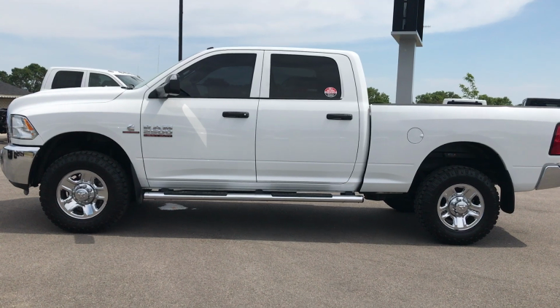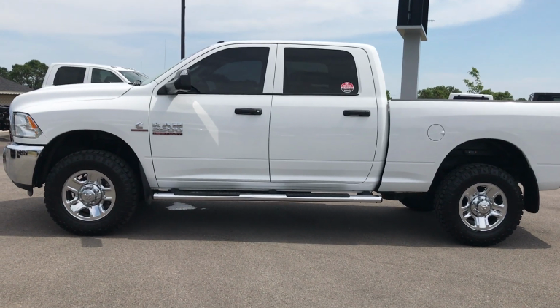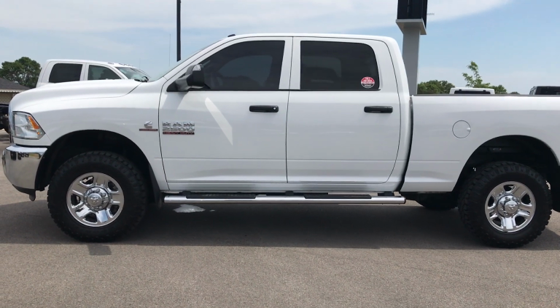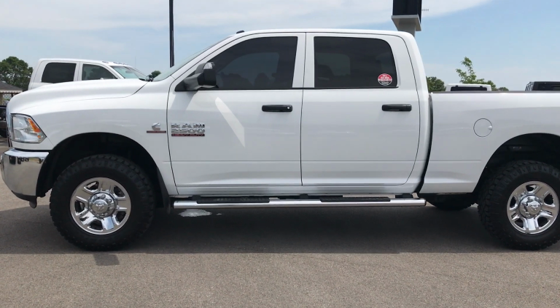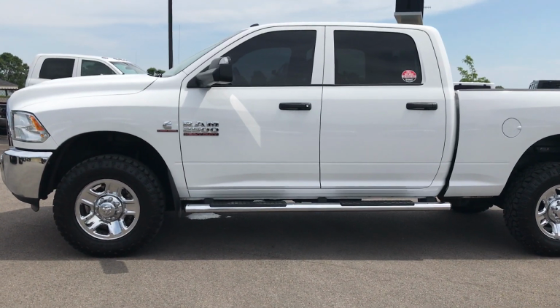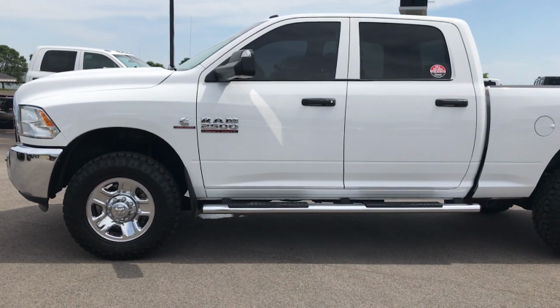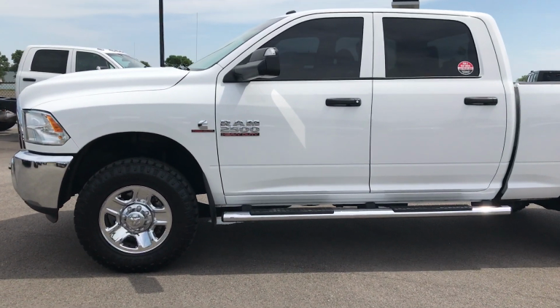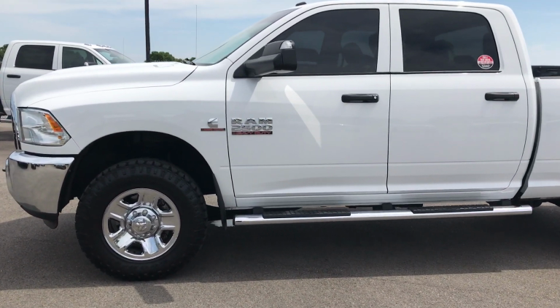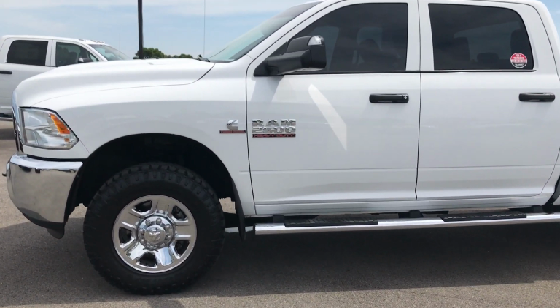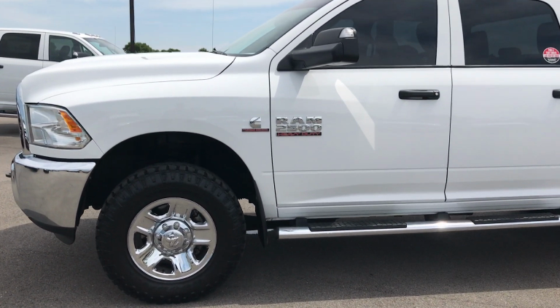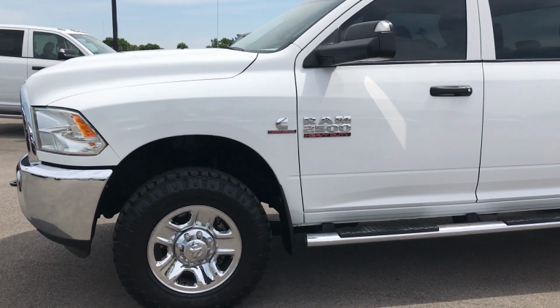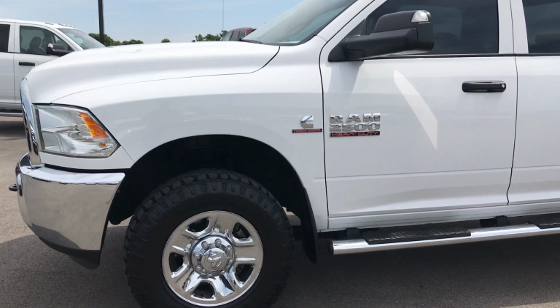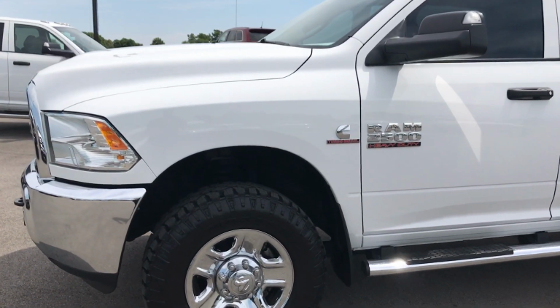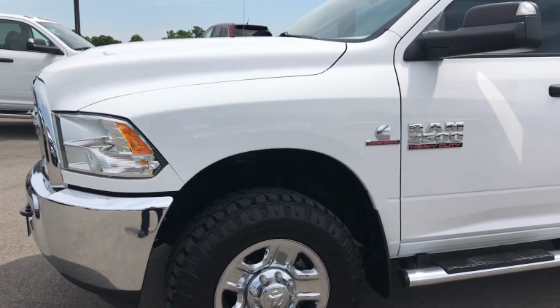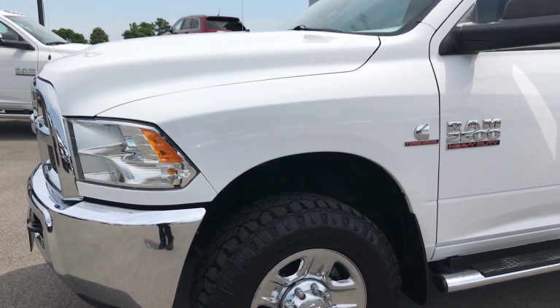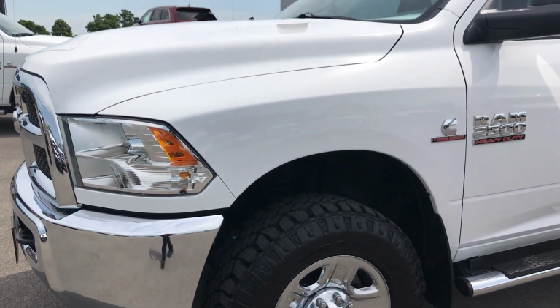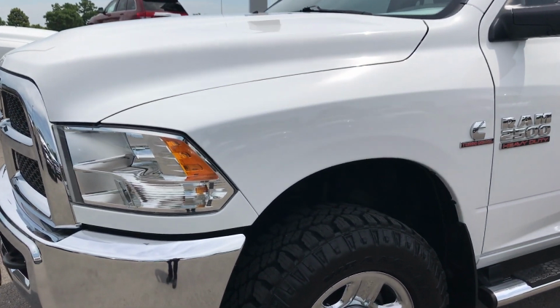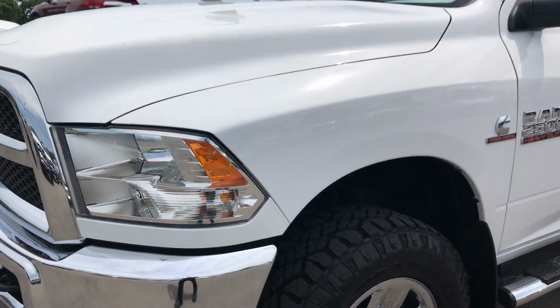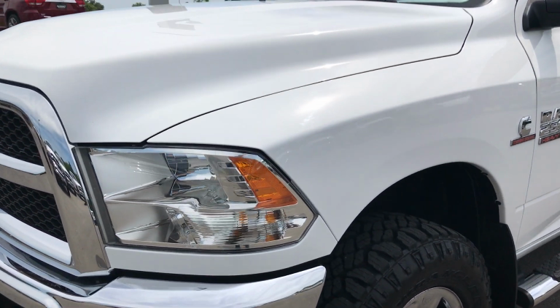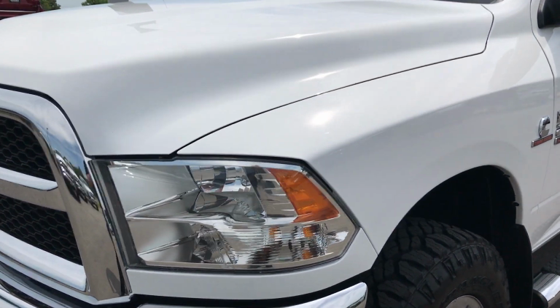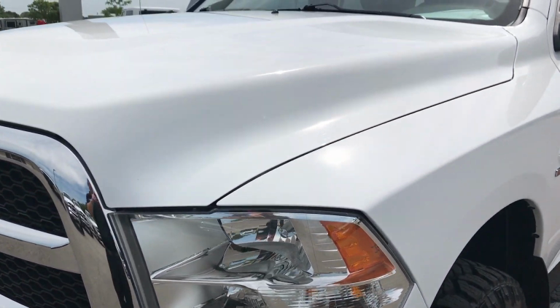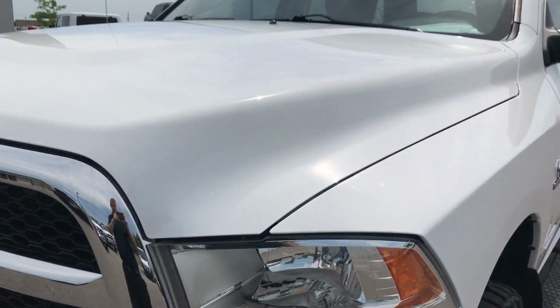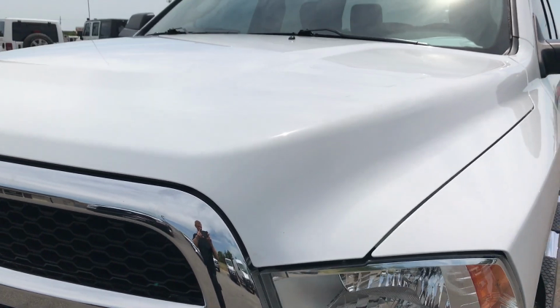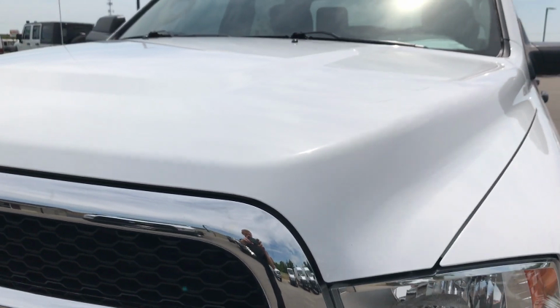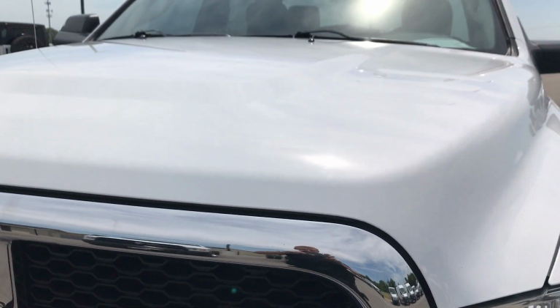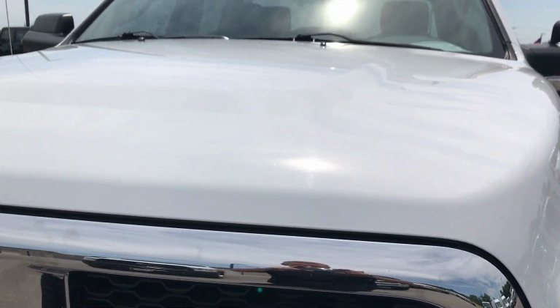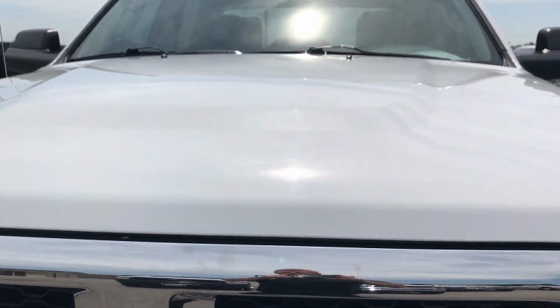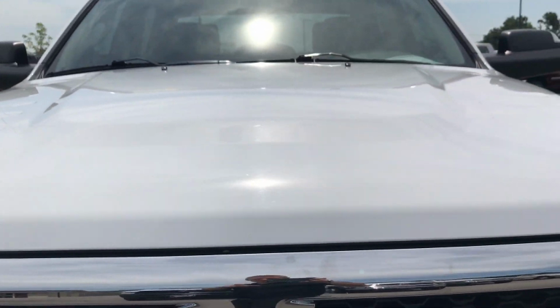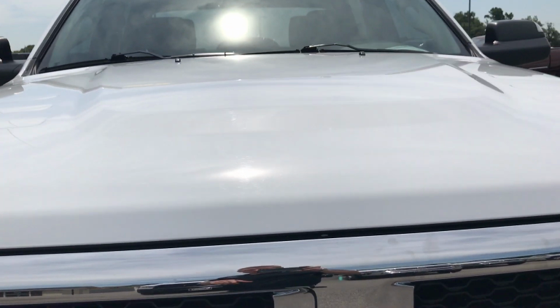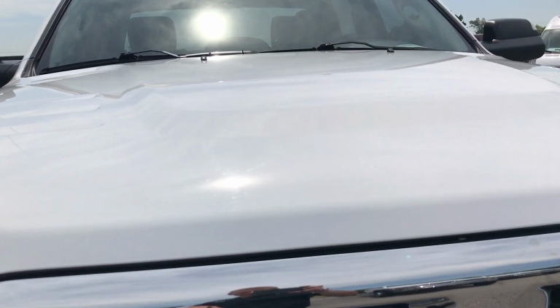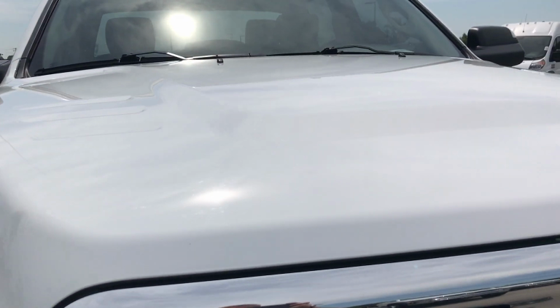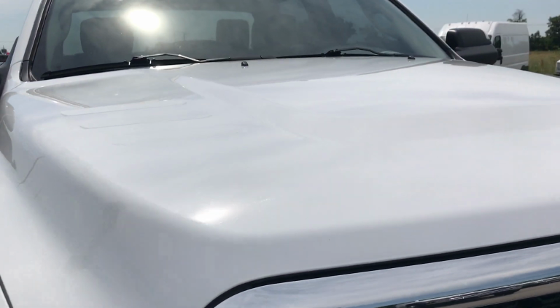This is stock number 9110, a 2015 Ram 2500 Crew Cab Short Box. This truck has a 6.7 liter Cummins diesel. From this video, you'll be able to tell that this truck is extremely clean all the way around.